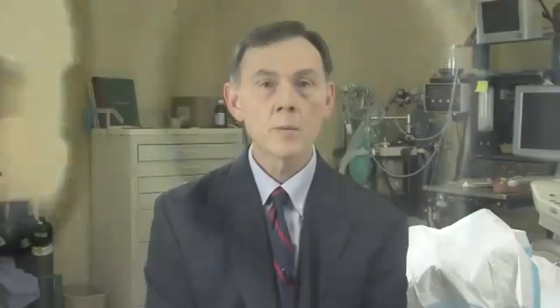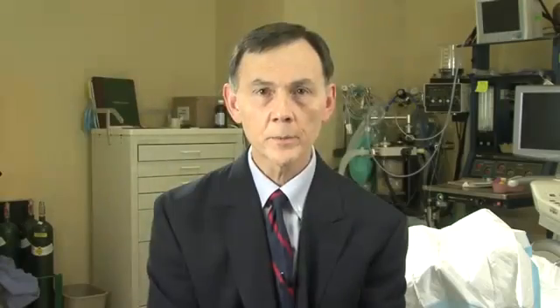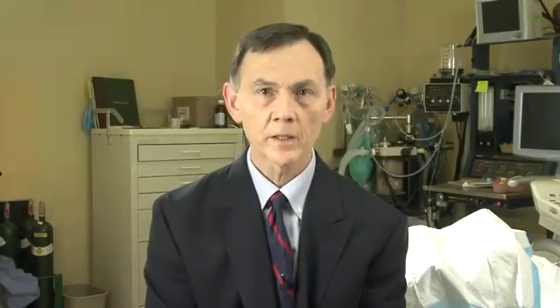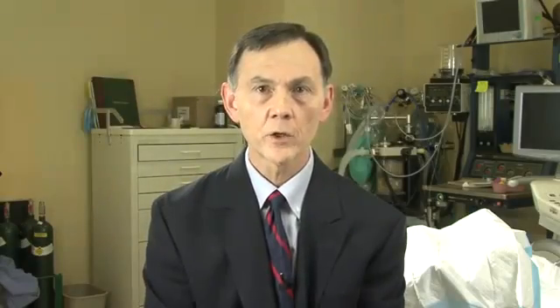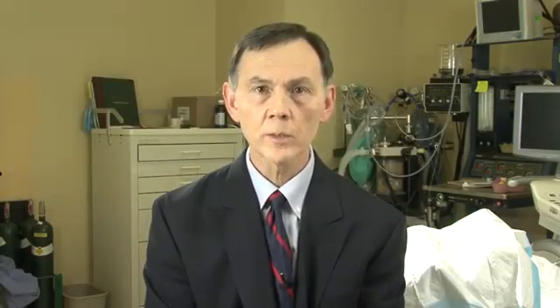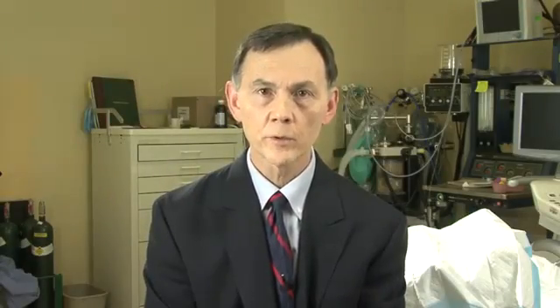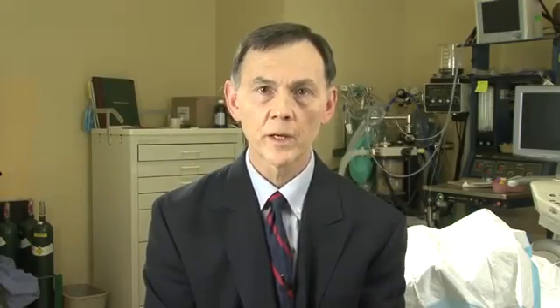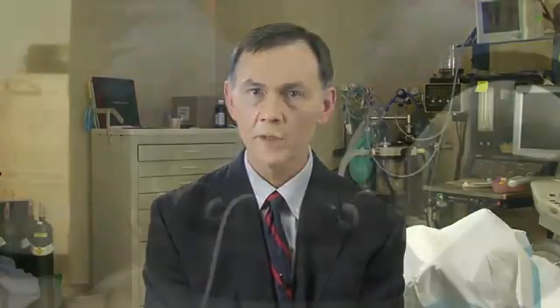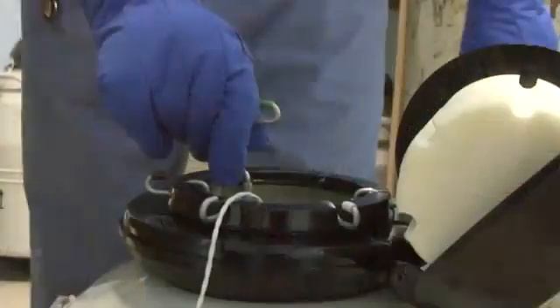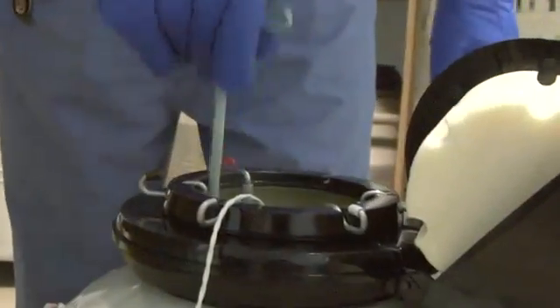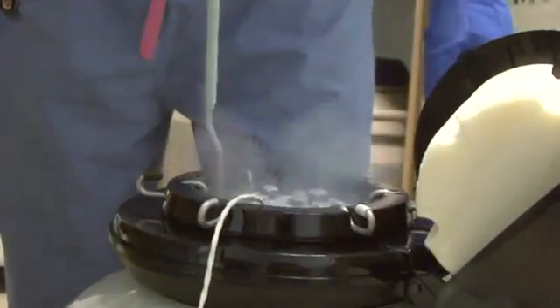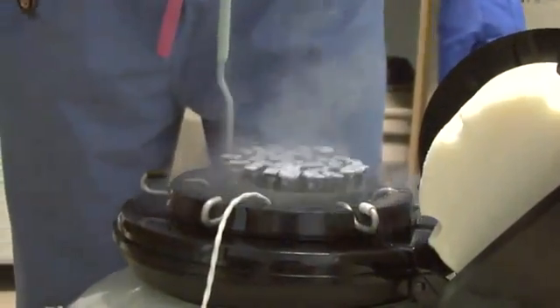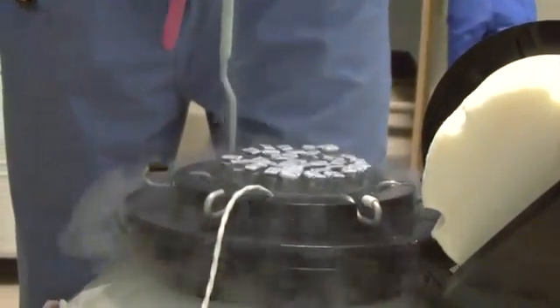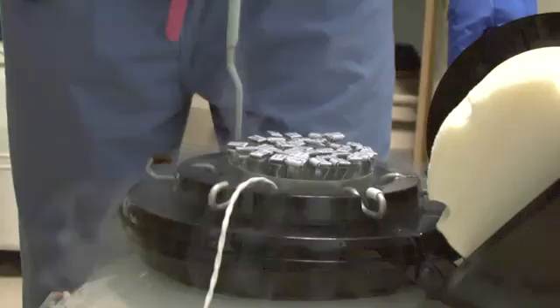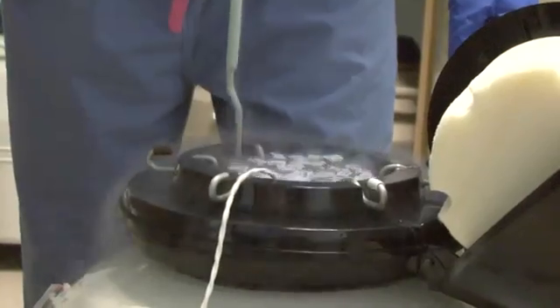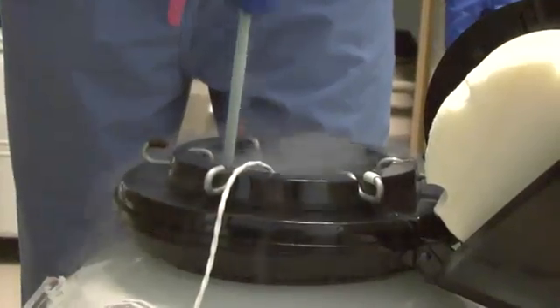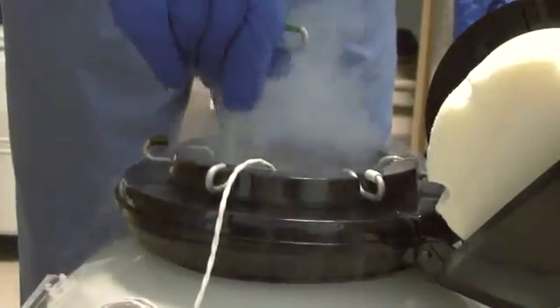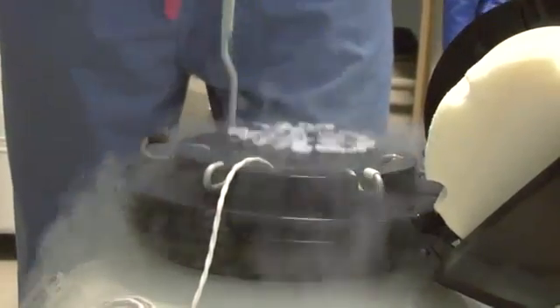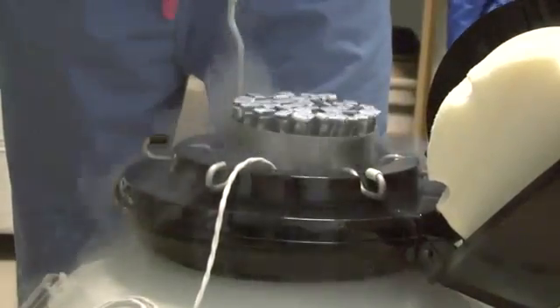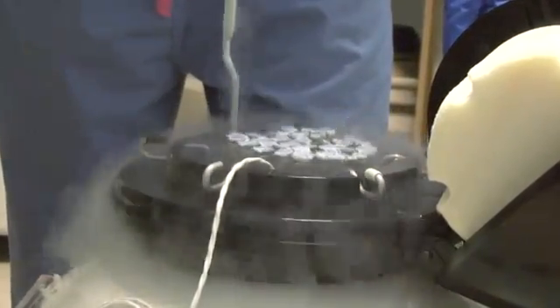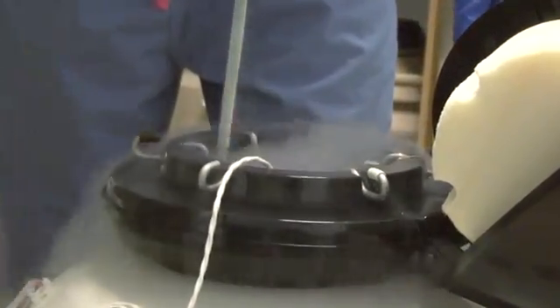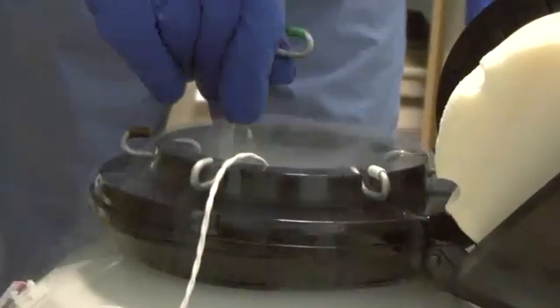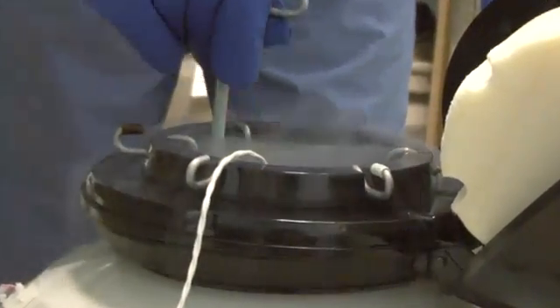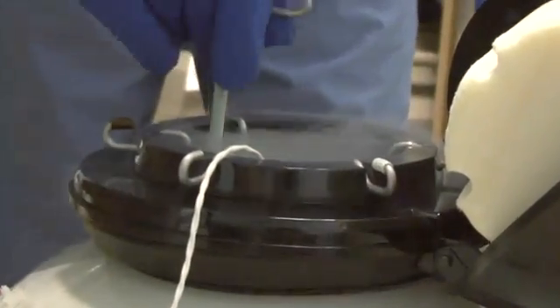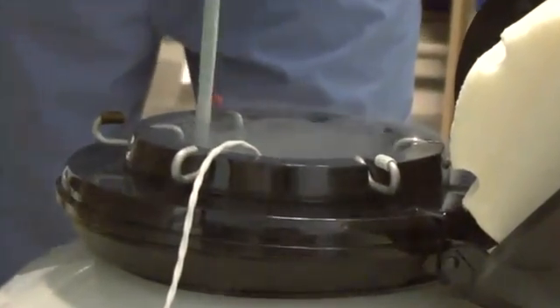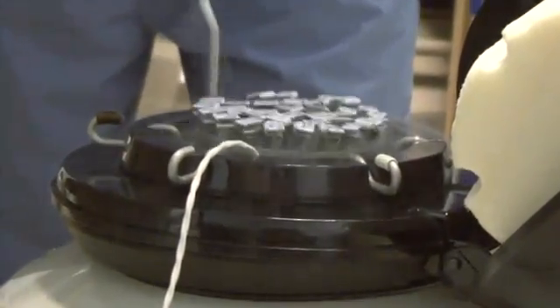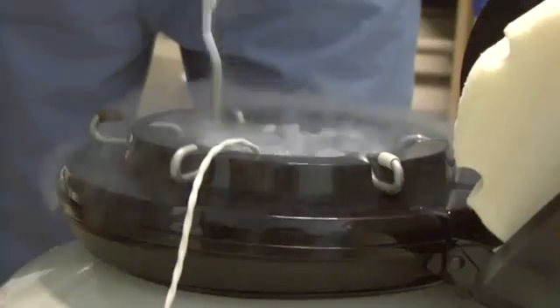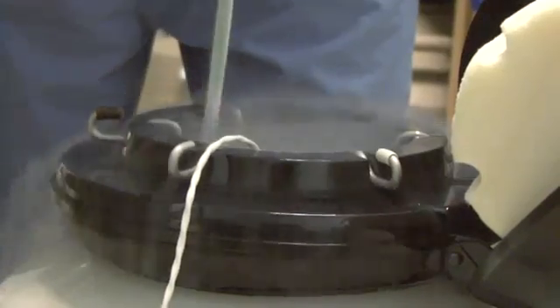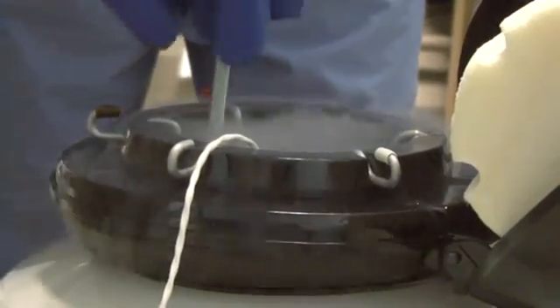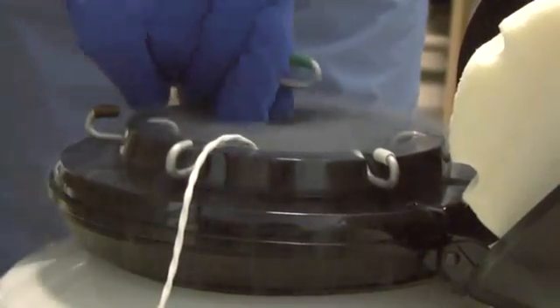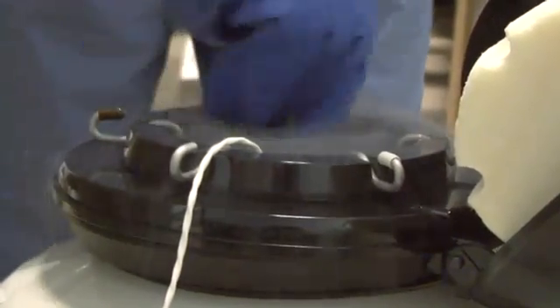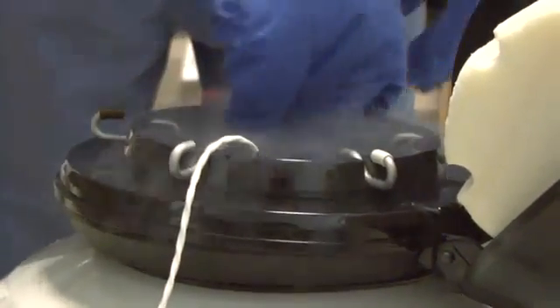Multiple eggs are usually produced in an IVF cycle. After fertilization, any embryos over the number that should be transferred can be cryopreserved or frozen for future use.